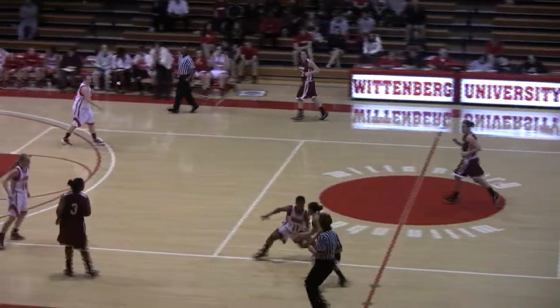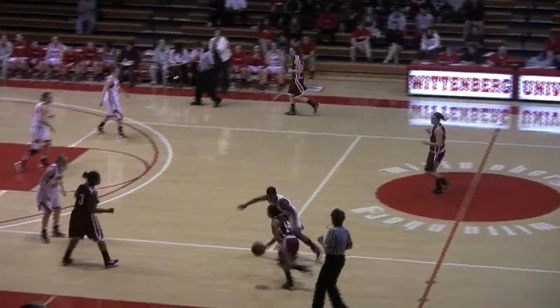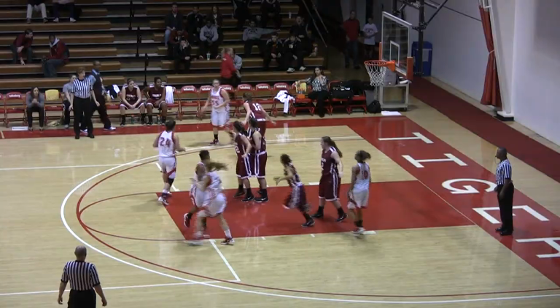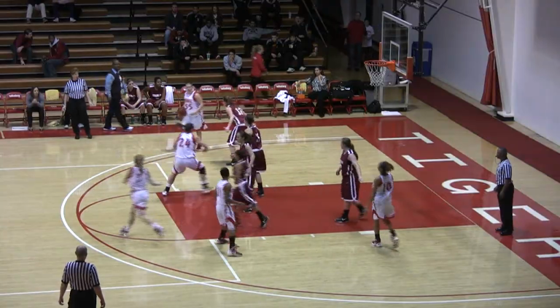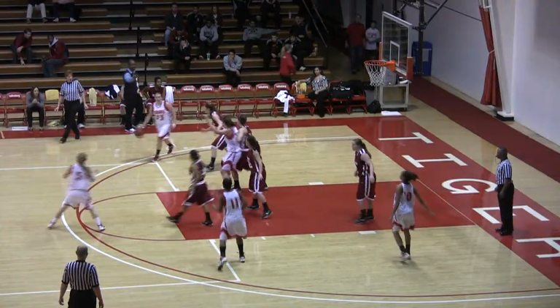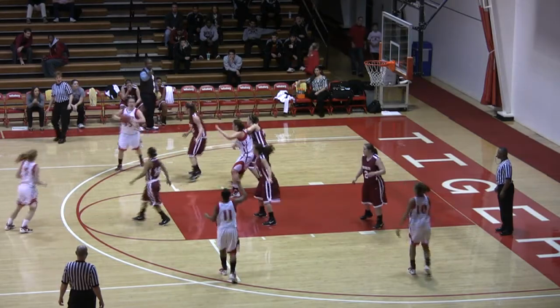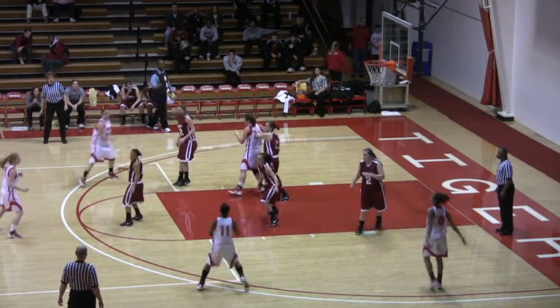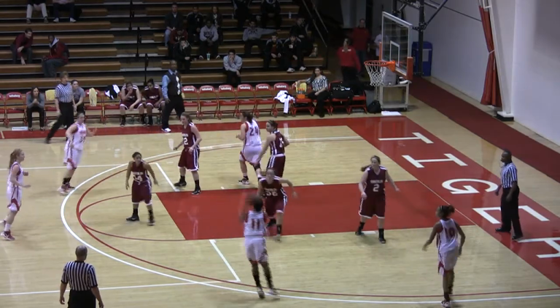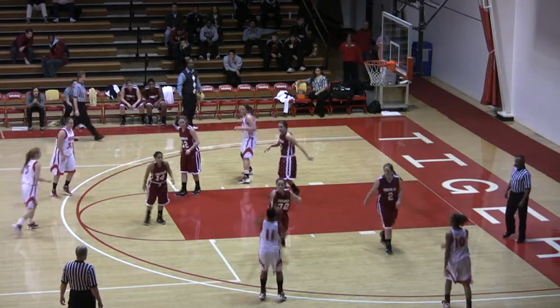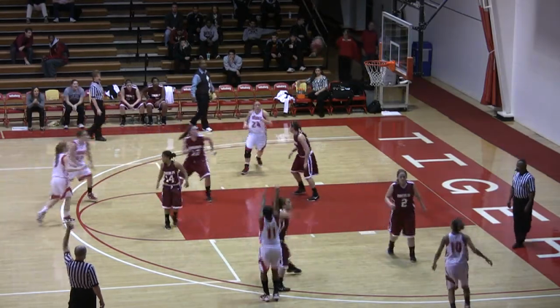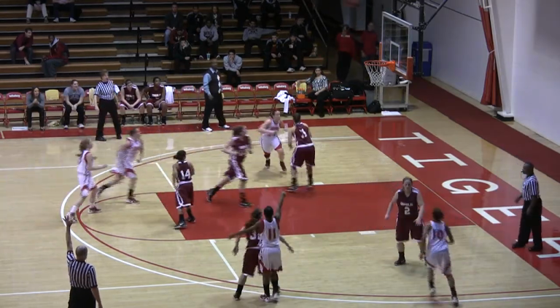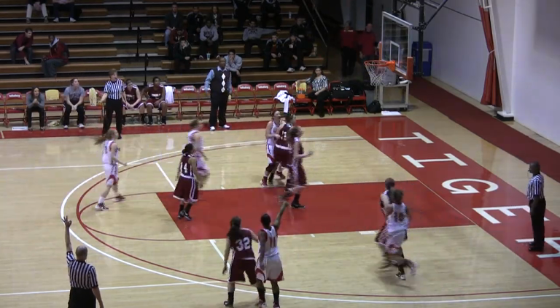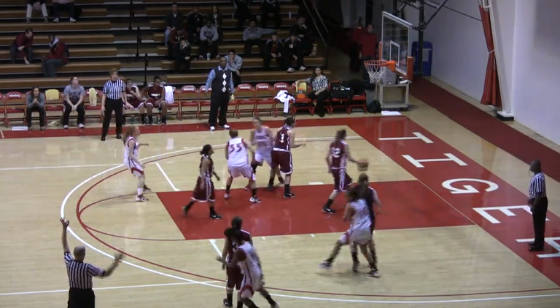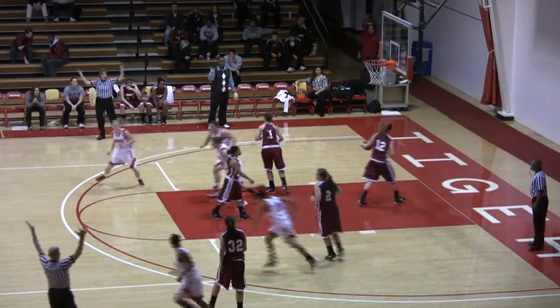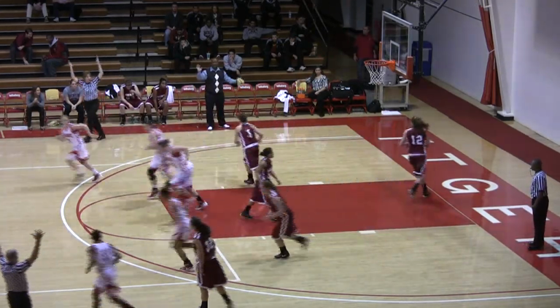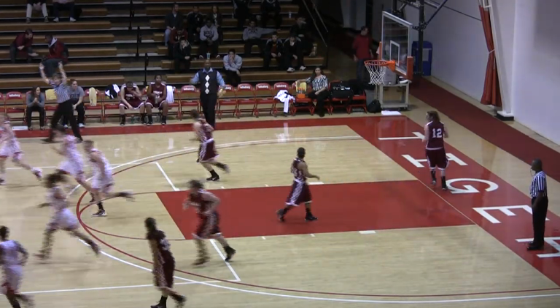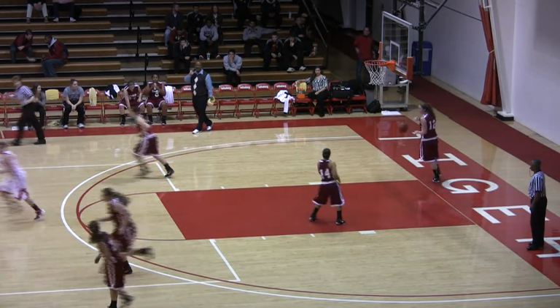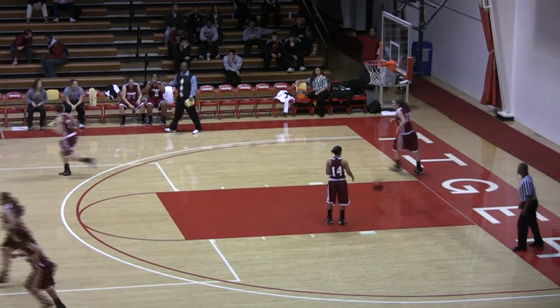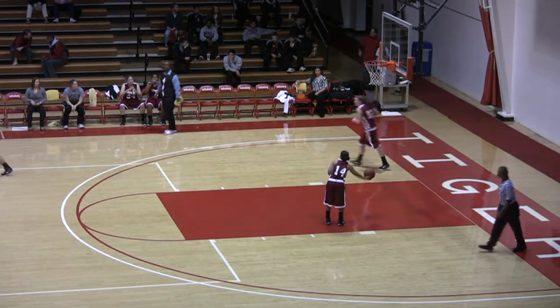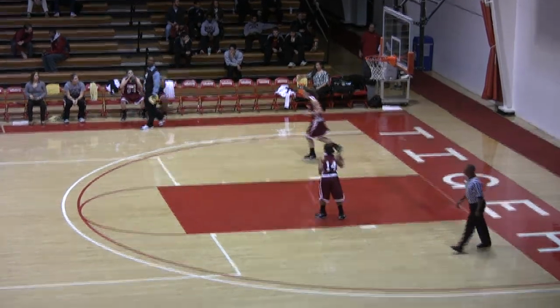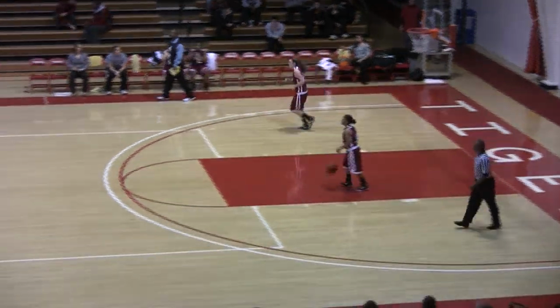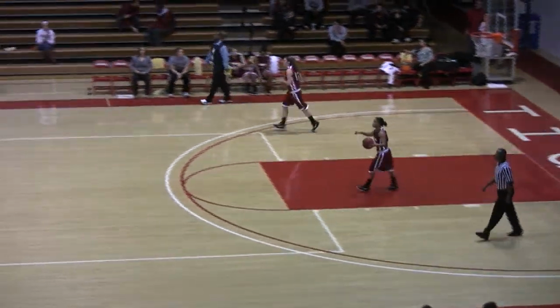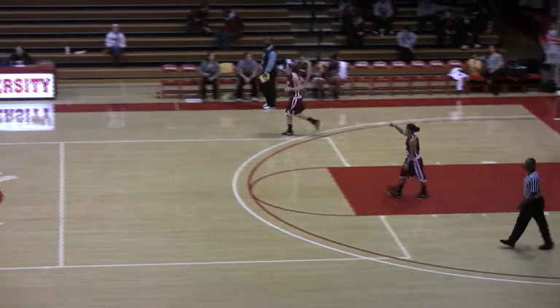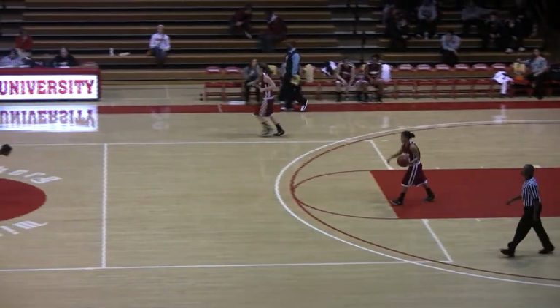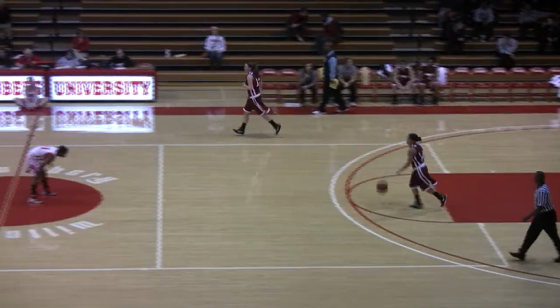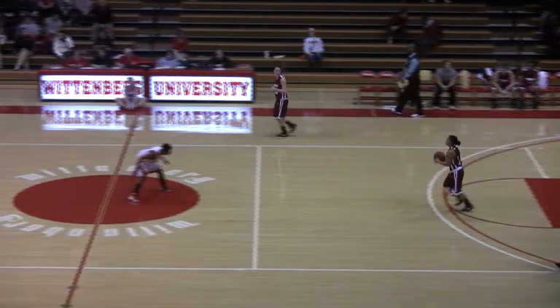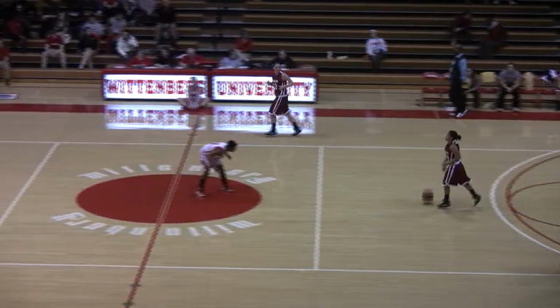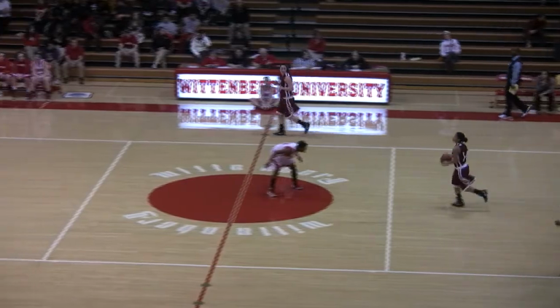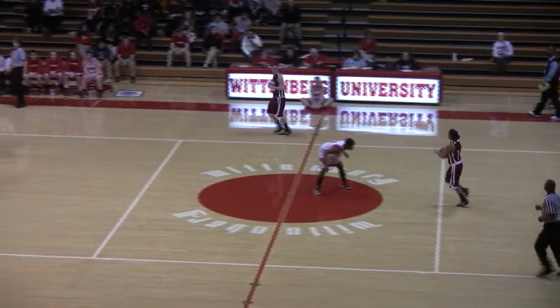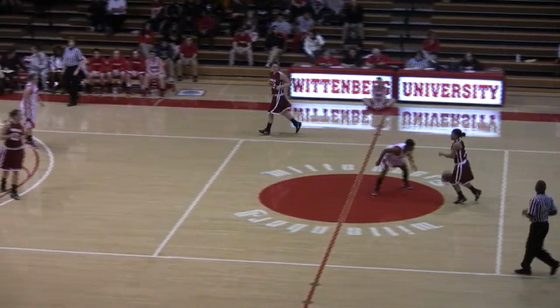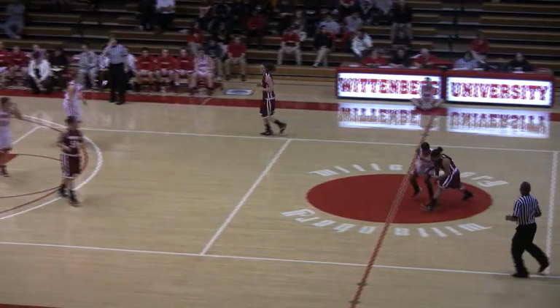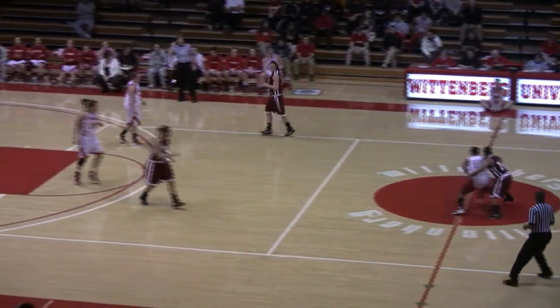Wittenberg with a 13-12 lead, 7:33 to go. Here's a three ball by Lara that's good. Amber Lara, the freshman starter from Oak Park, Illinois, answering with a triple. 15-13 Tigers.